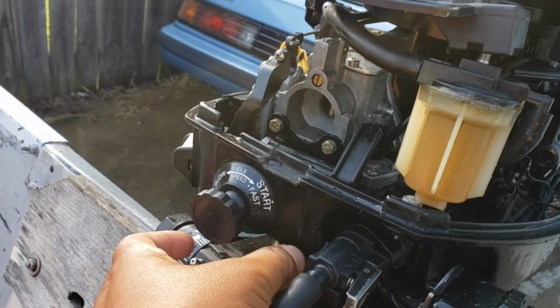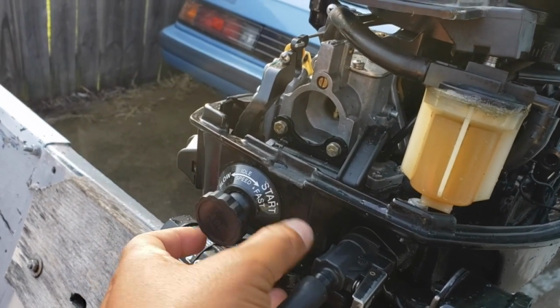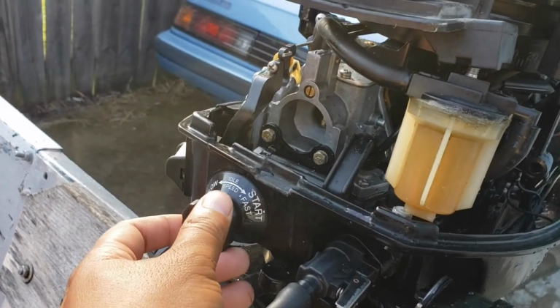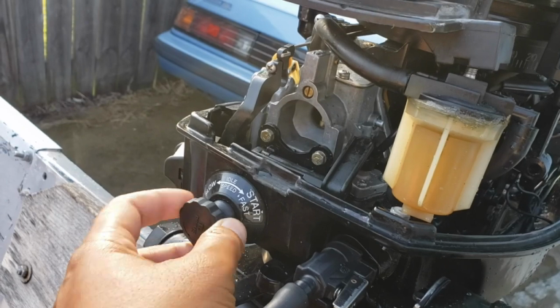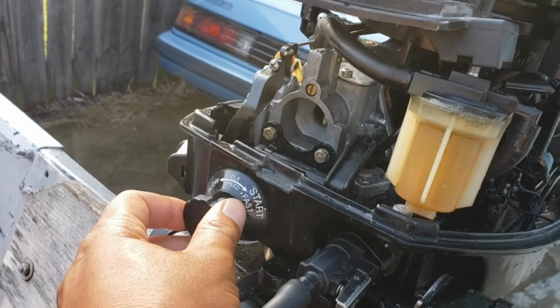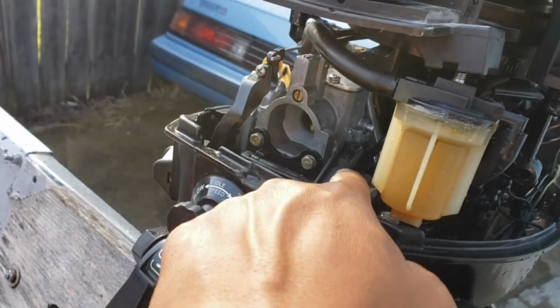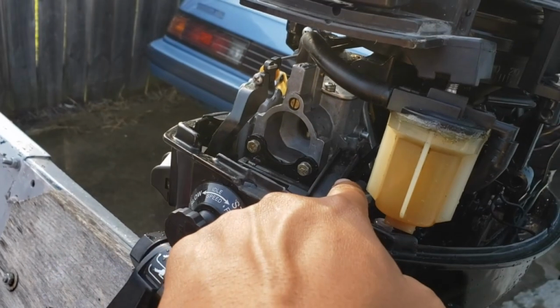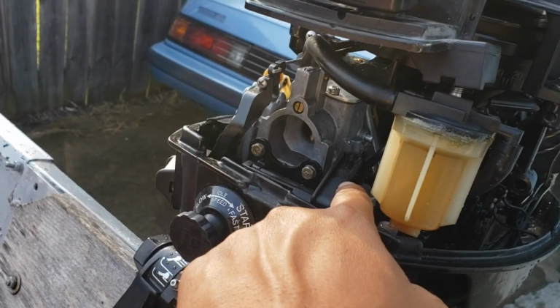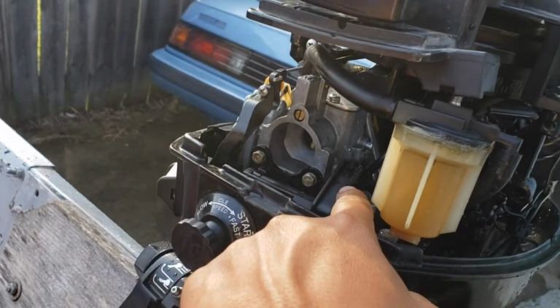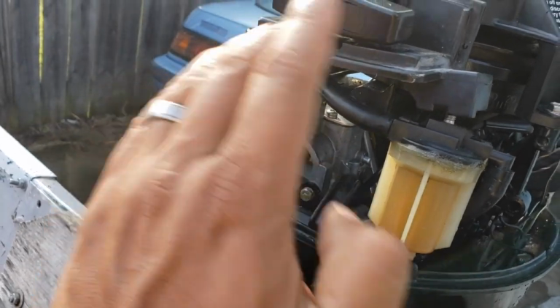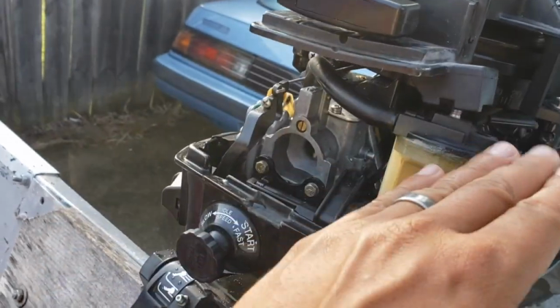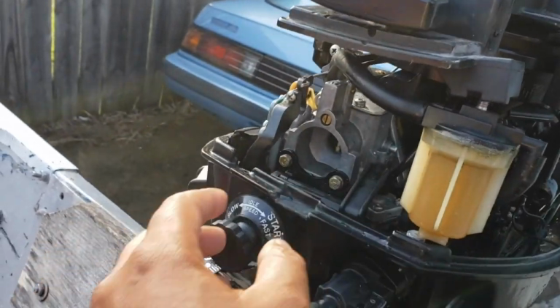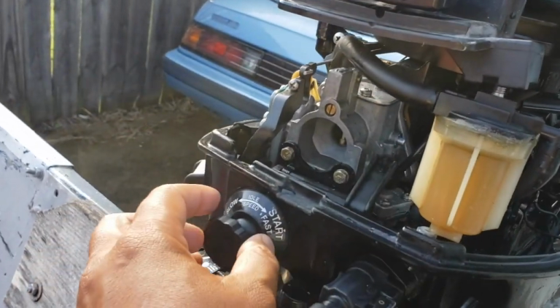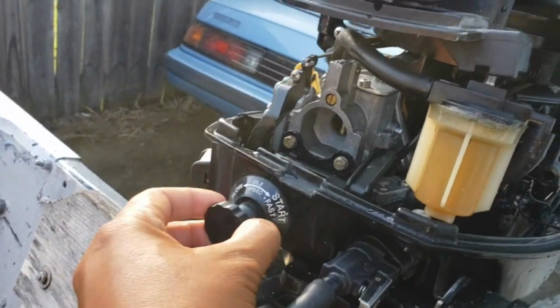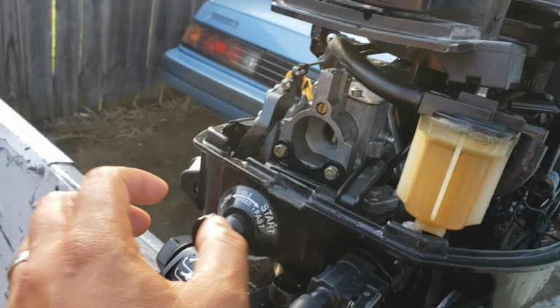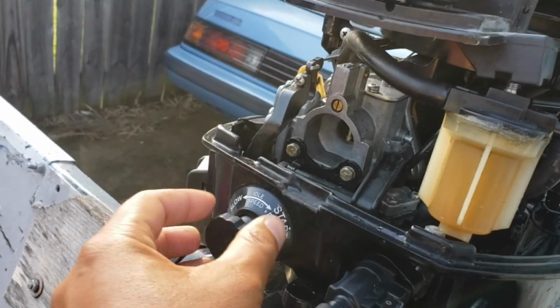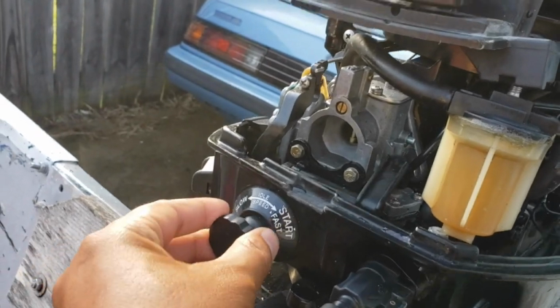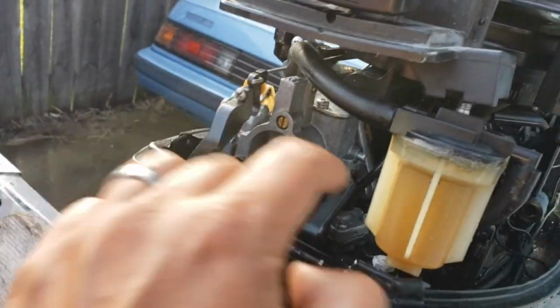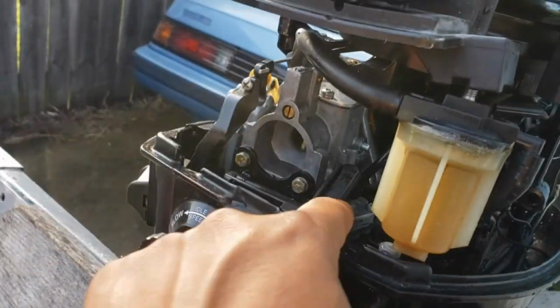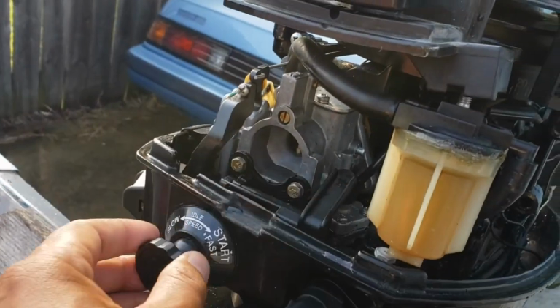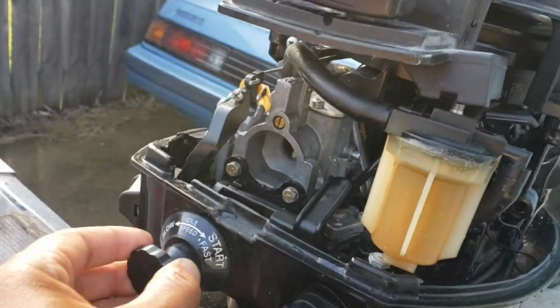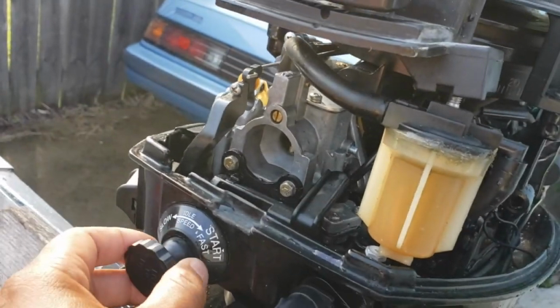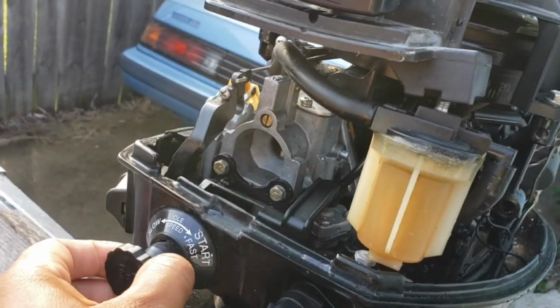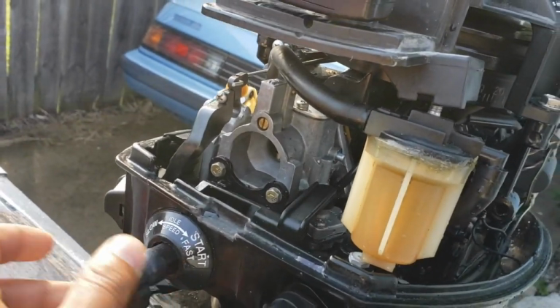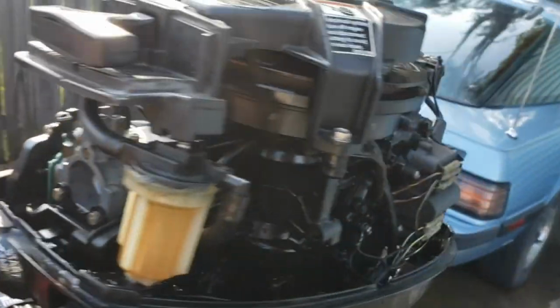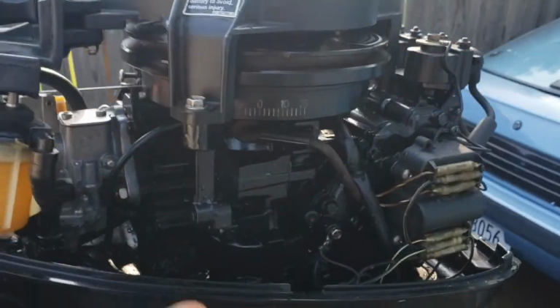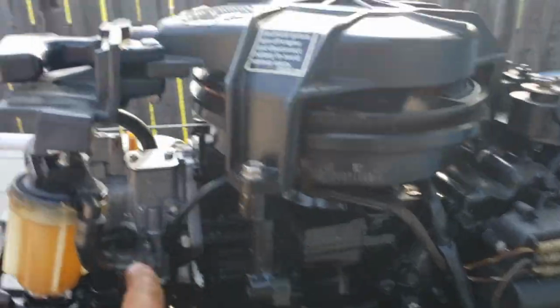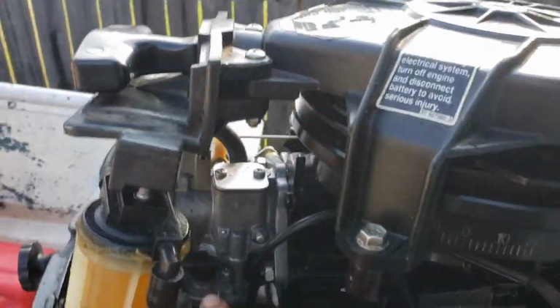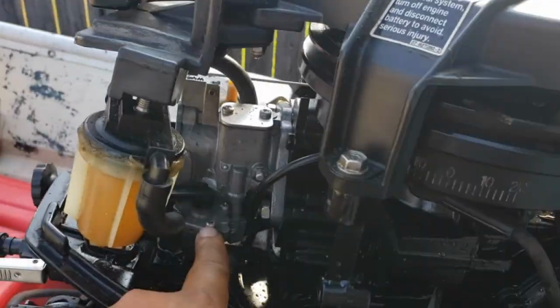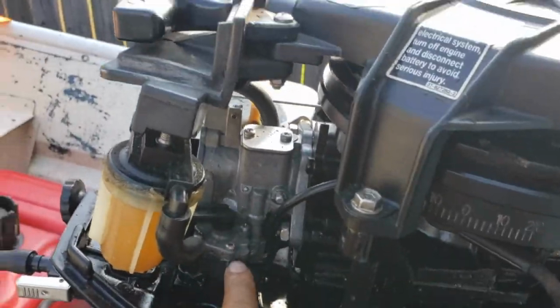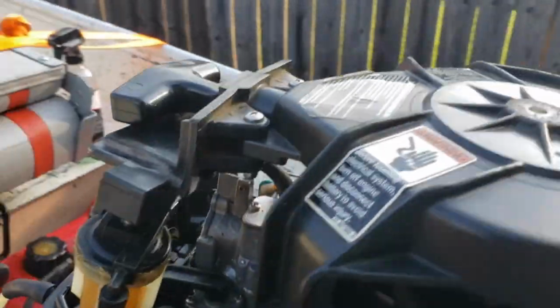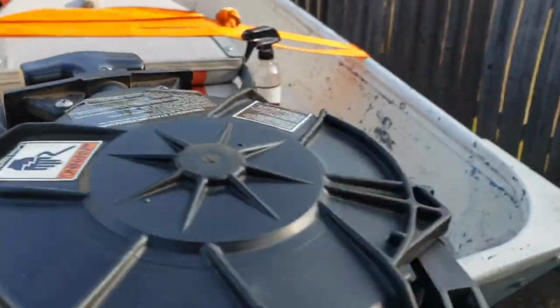I turn this thing all the way to the right, which puts this arm in a more downward position. When I pull this arm, you can see how it moves up and down - it pushes down on the prime button.